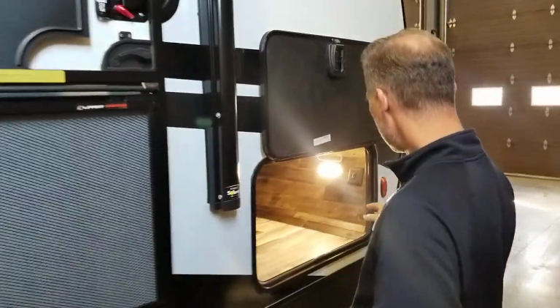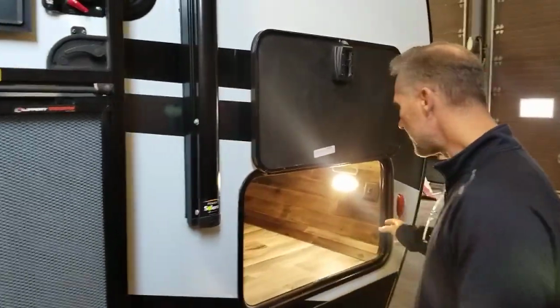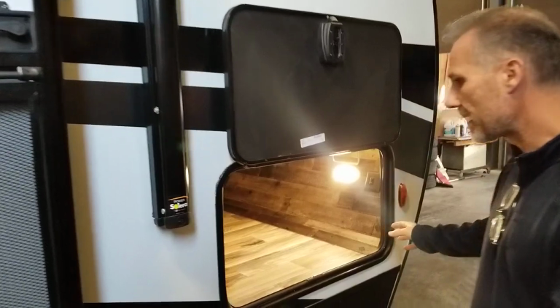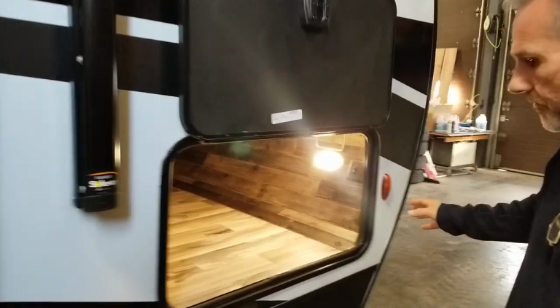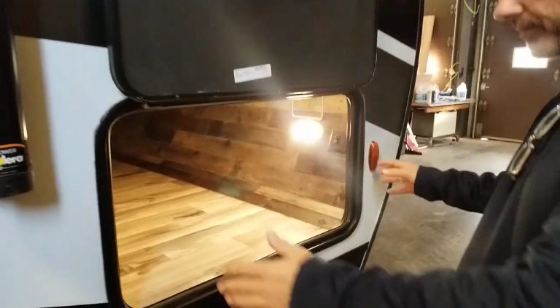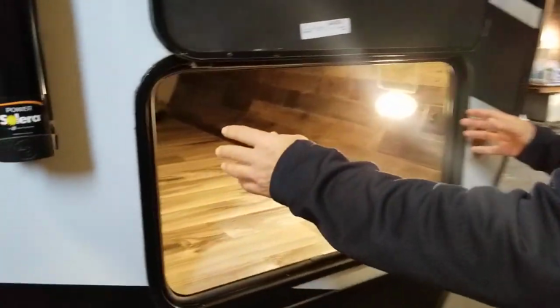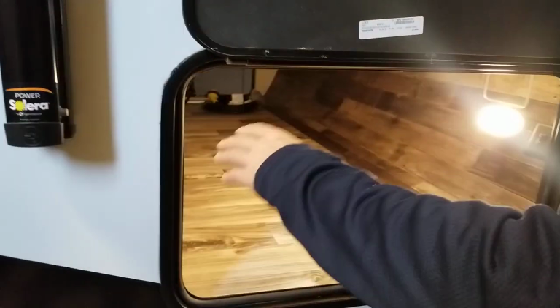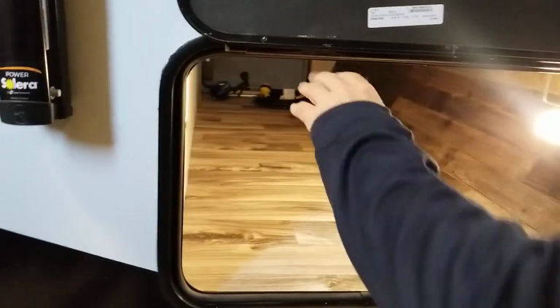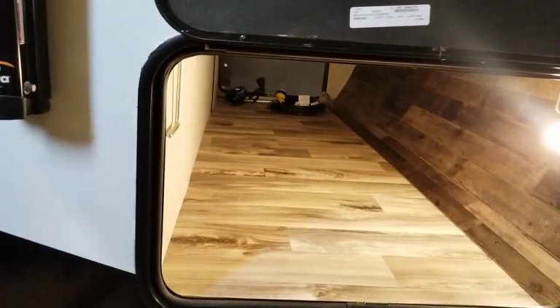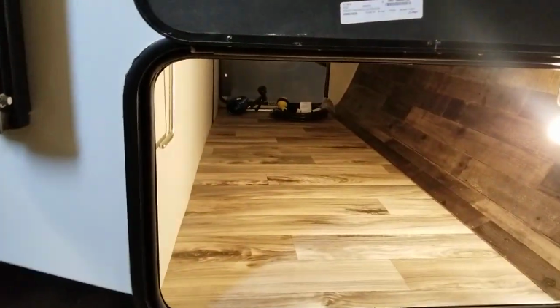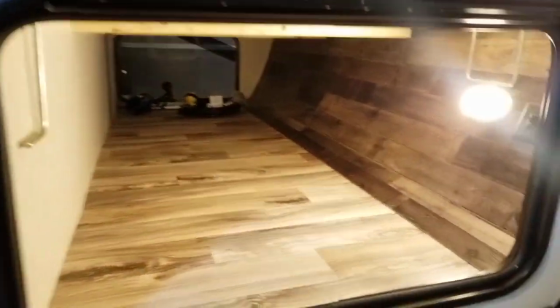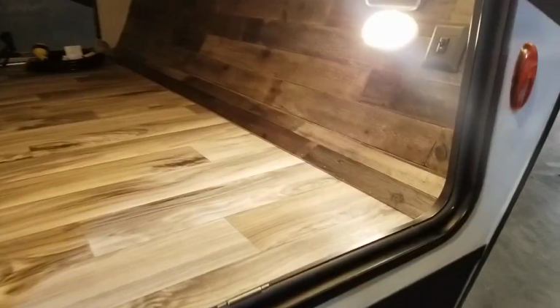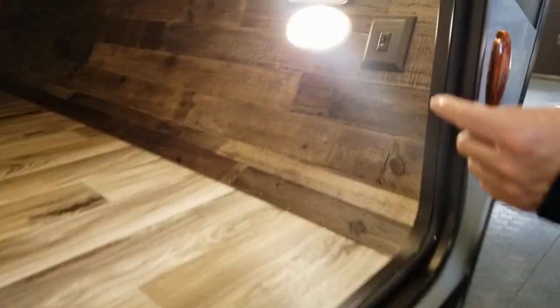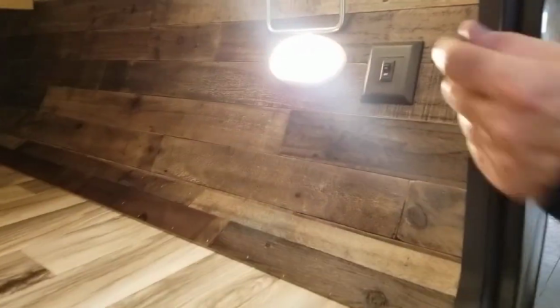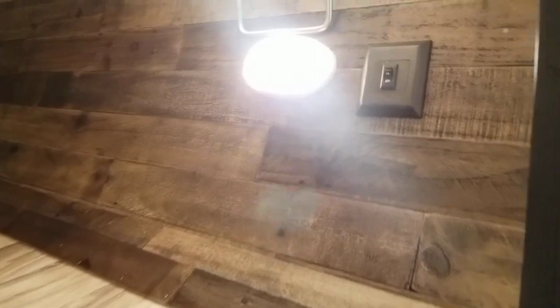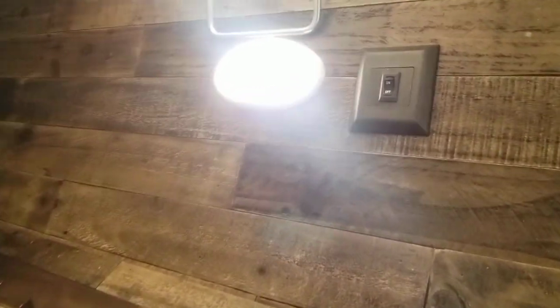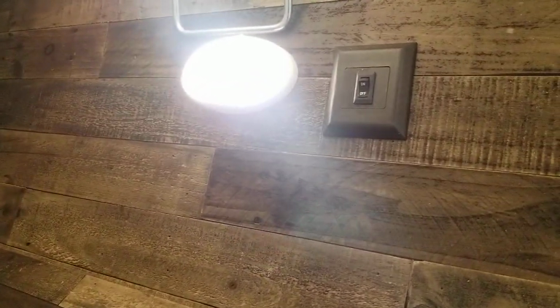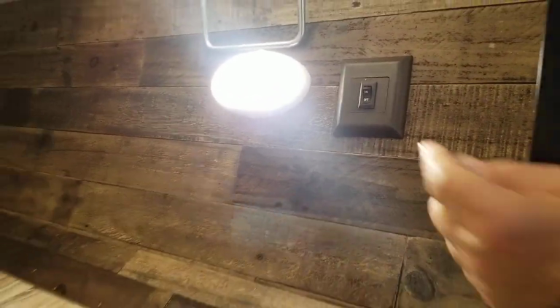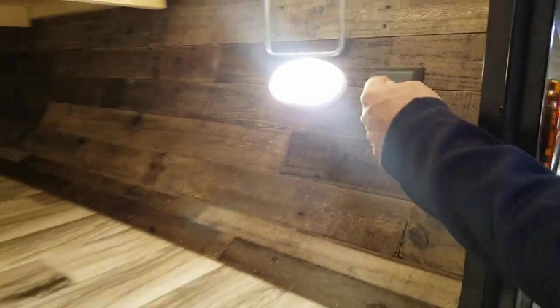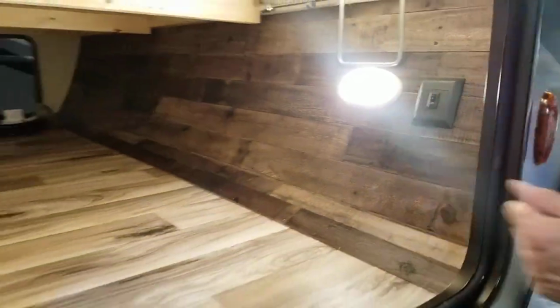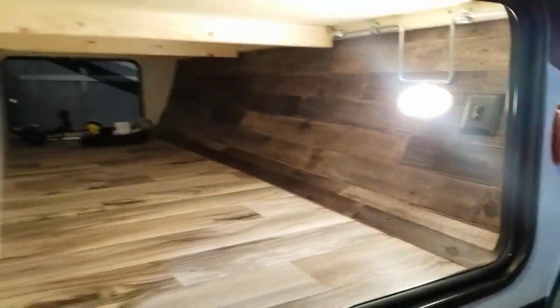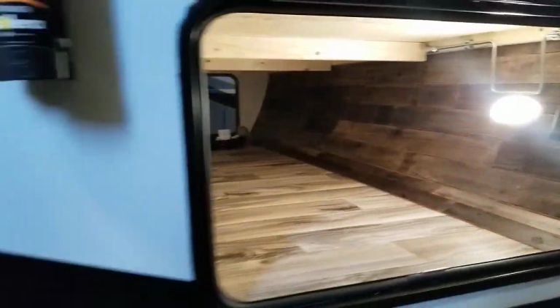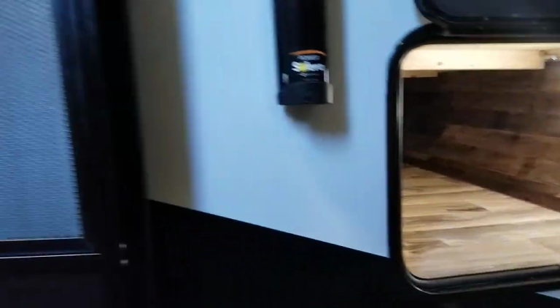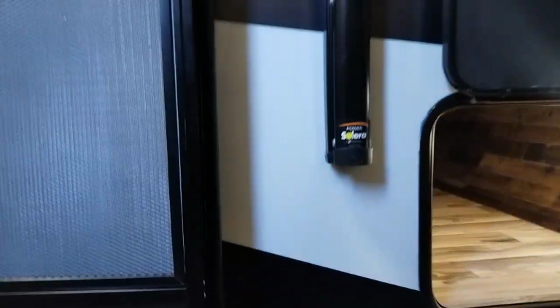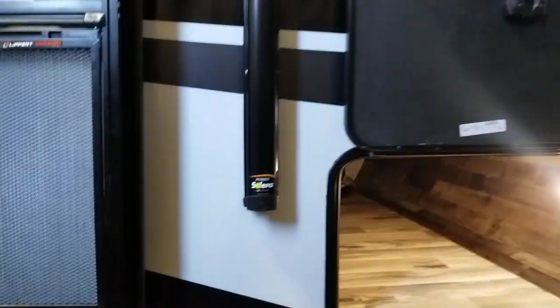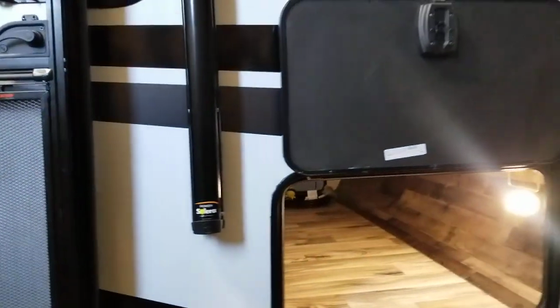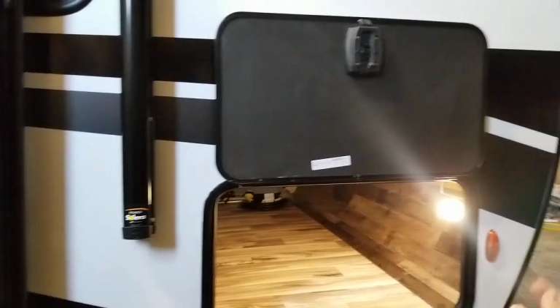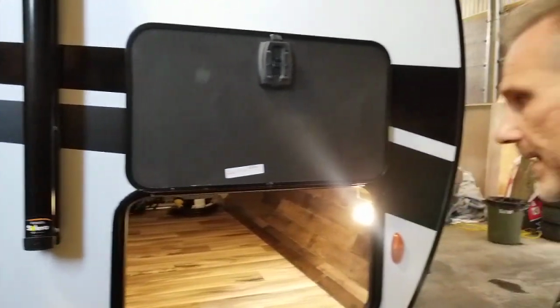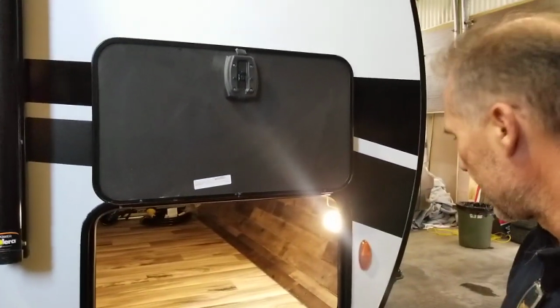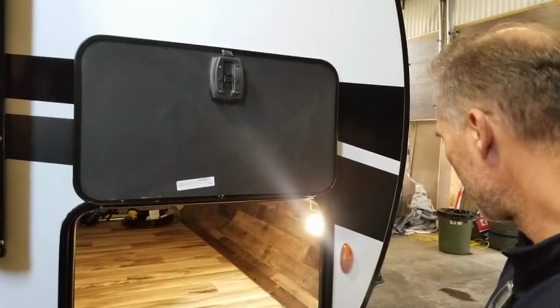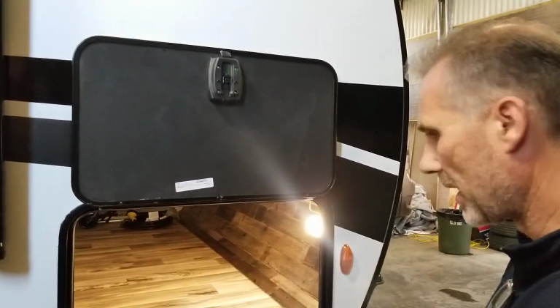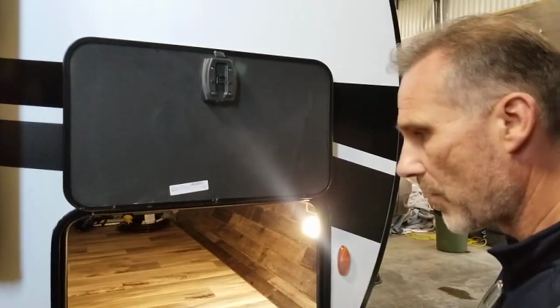On this side, same size access to your storage or your pass-through storage. There is a motion detector light and there is a little switch. There are four blue LED lights under the trailer to light up the ground.